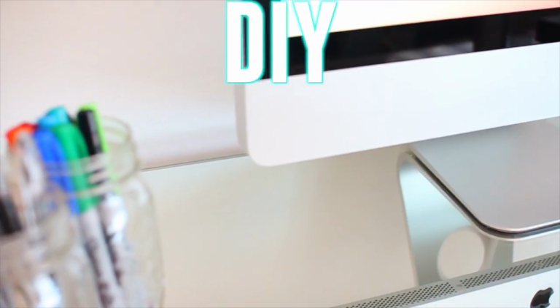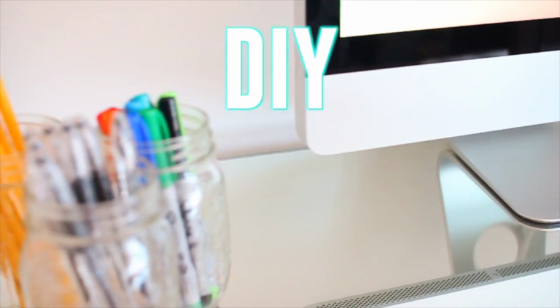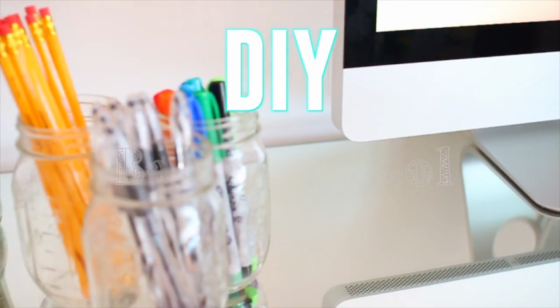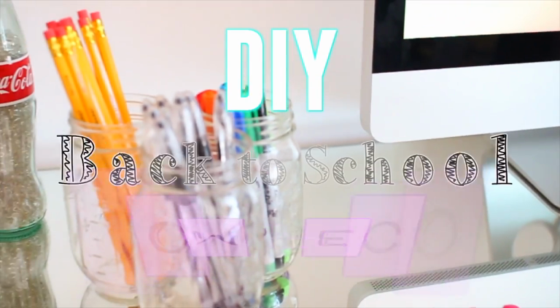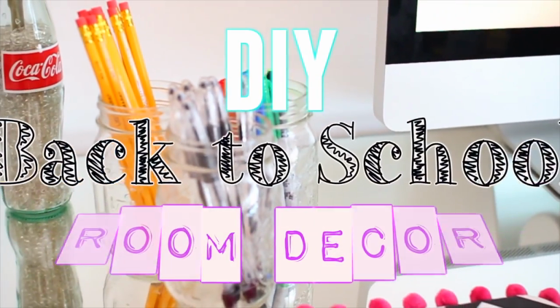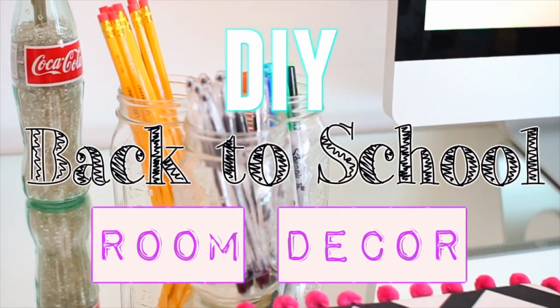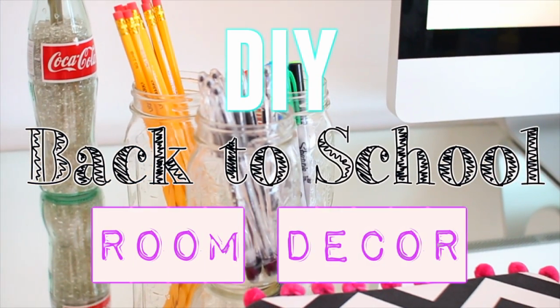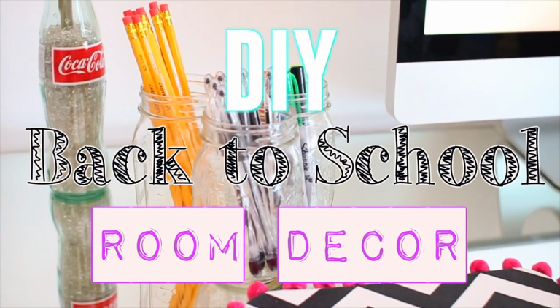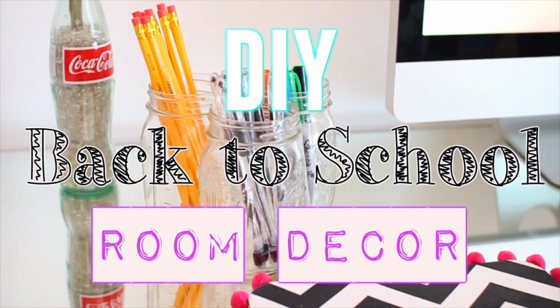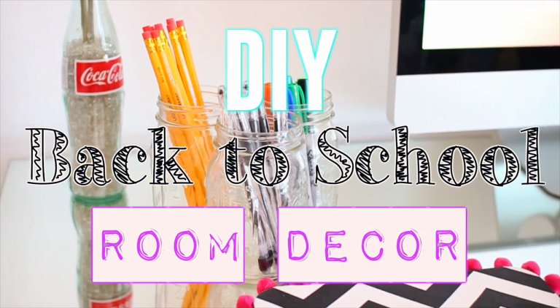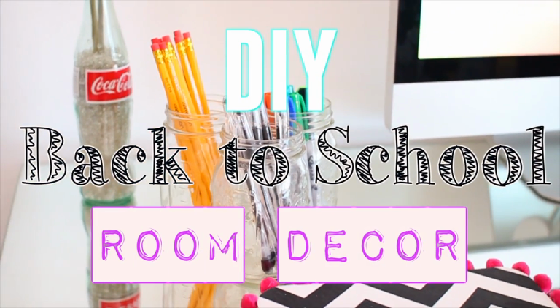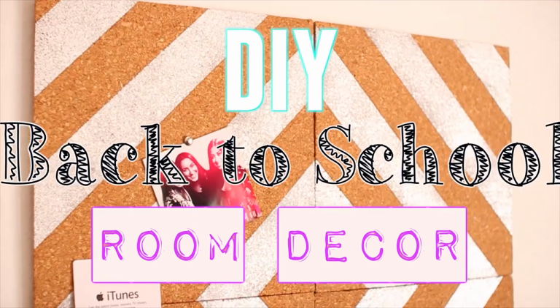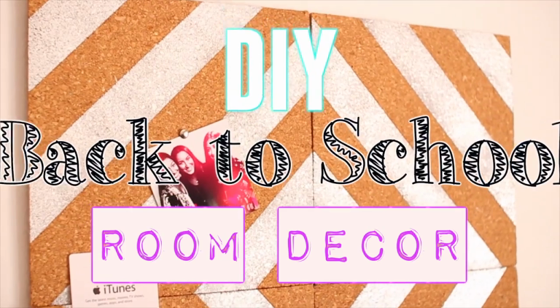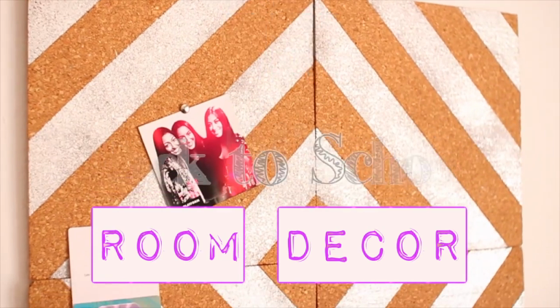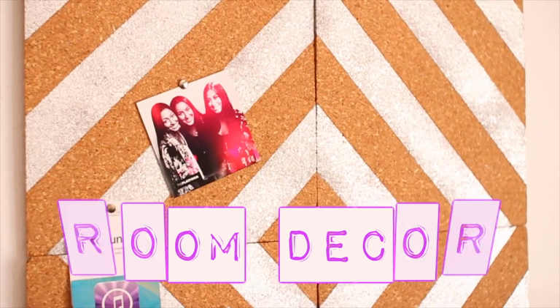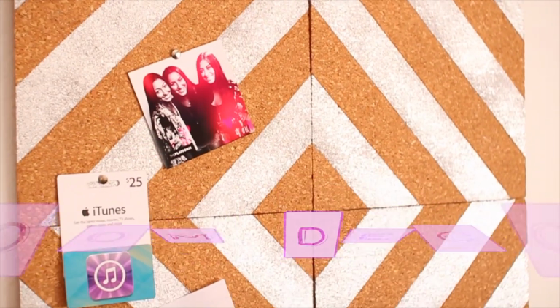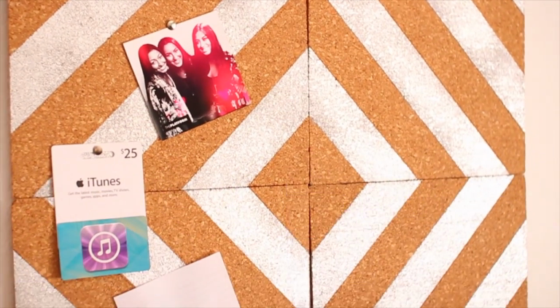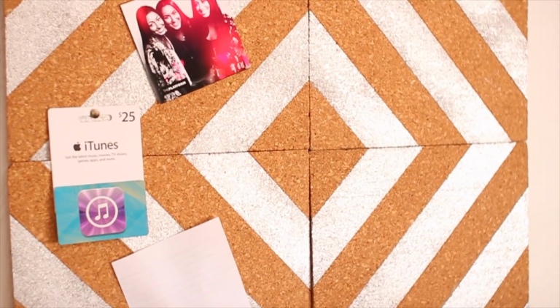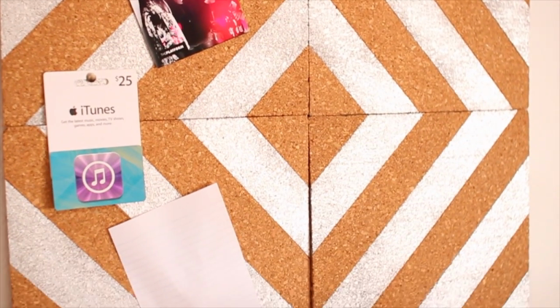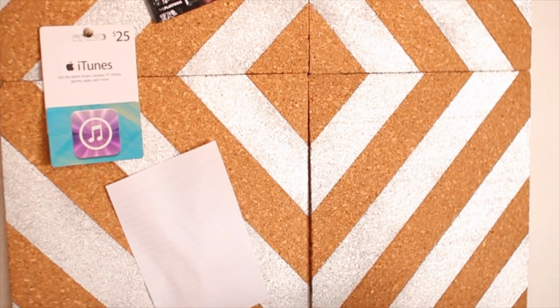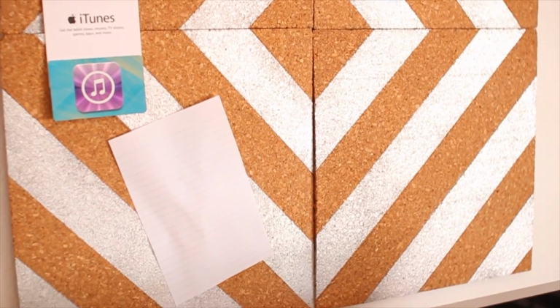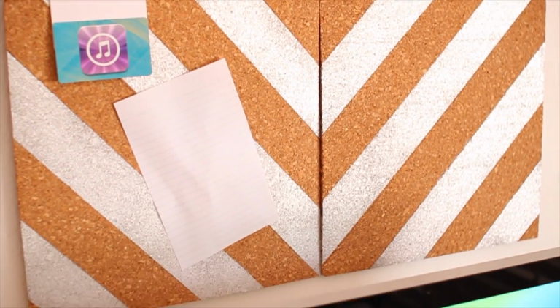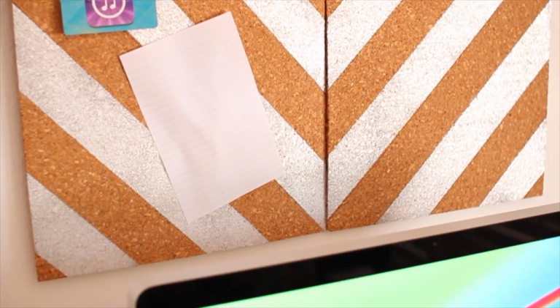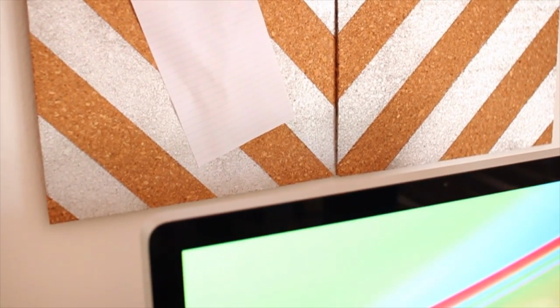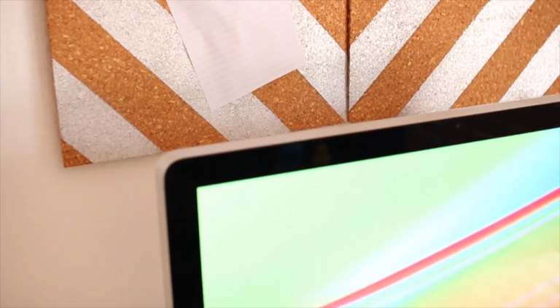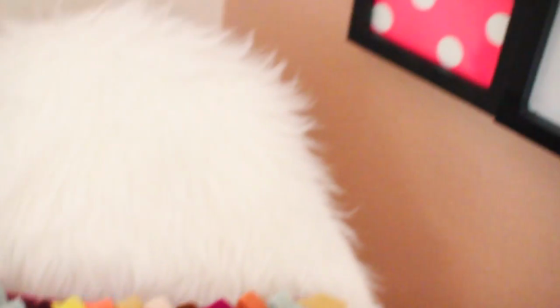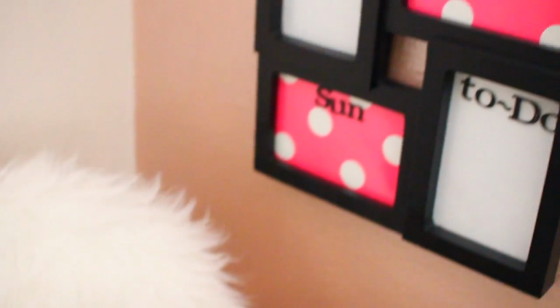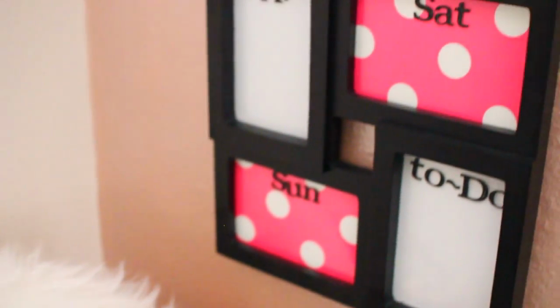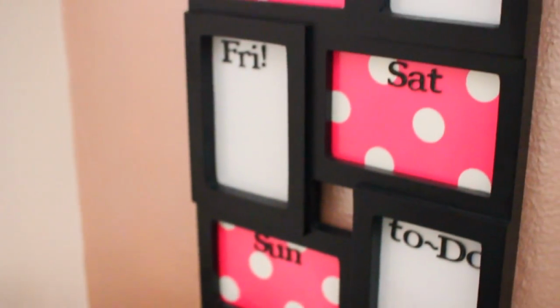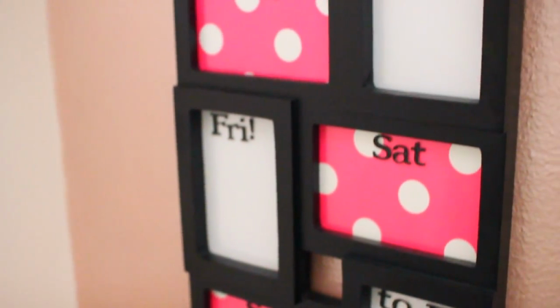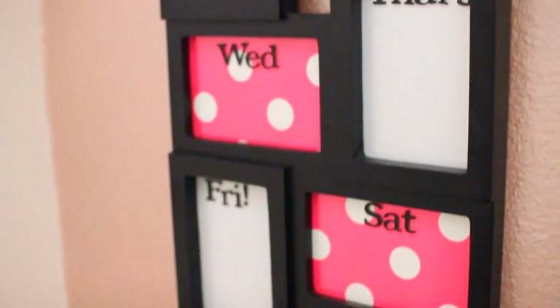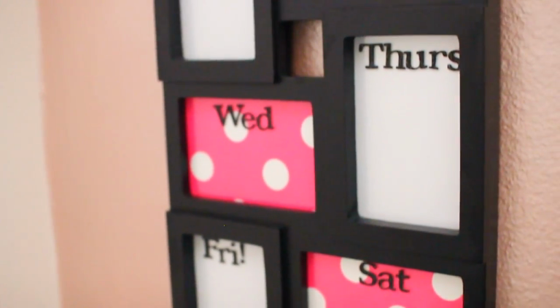Hi guys, for today's DIY I'm going to show you some back-to-school room decor. These are things that will make your room look super cute and also help you stay organized for school. I hope you guys enjoy this video and make sure to give it a thumbs up if you do. Now let's just jump right into it.